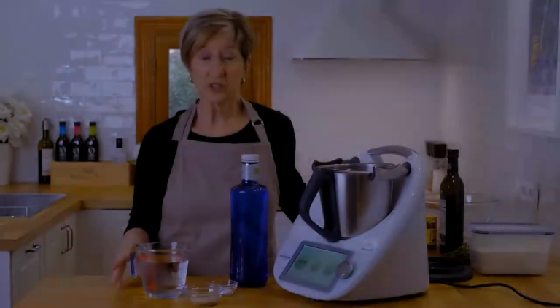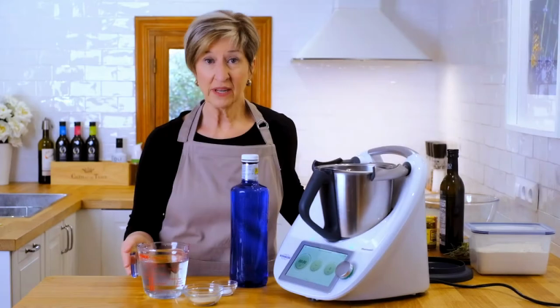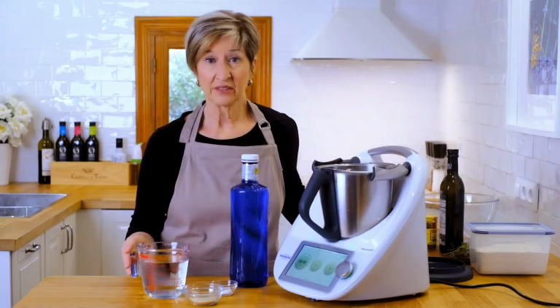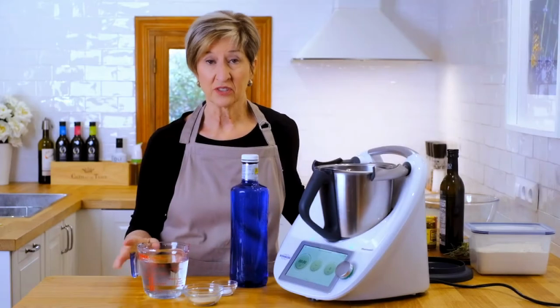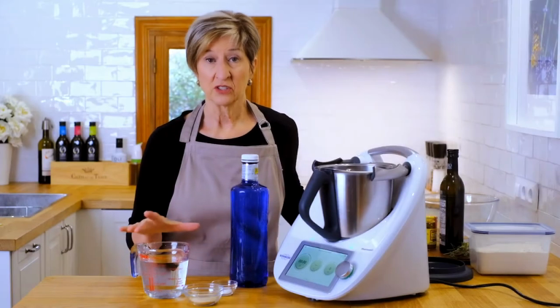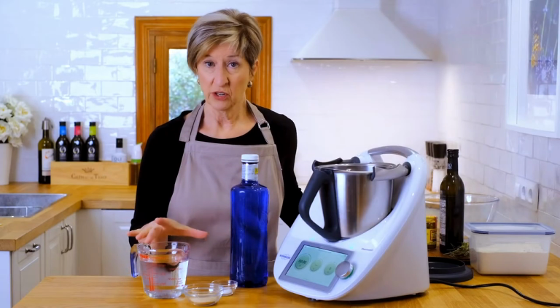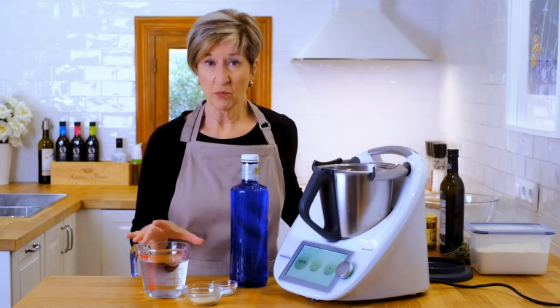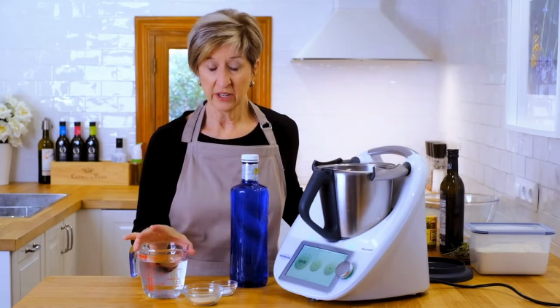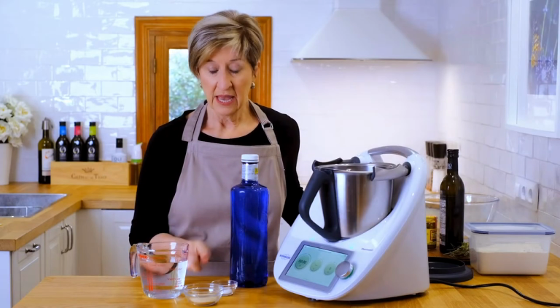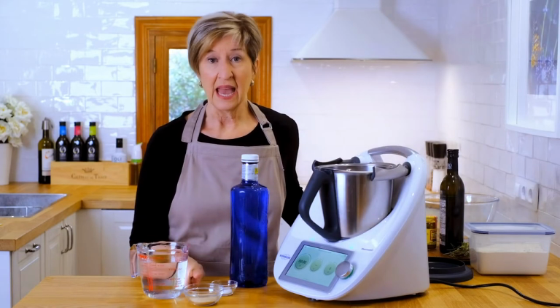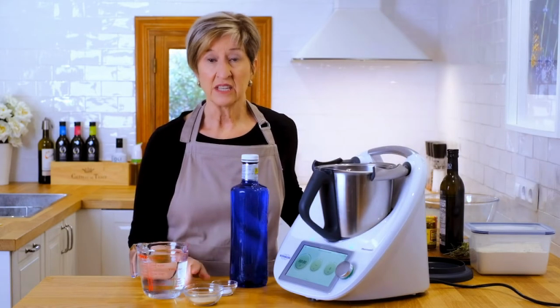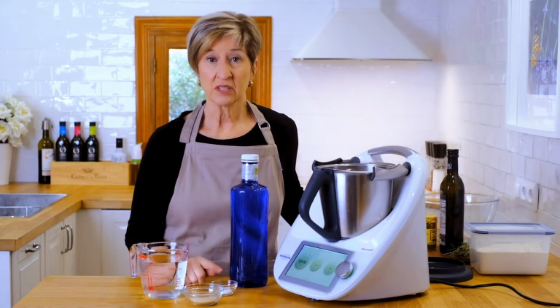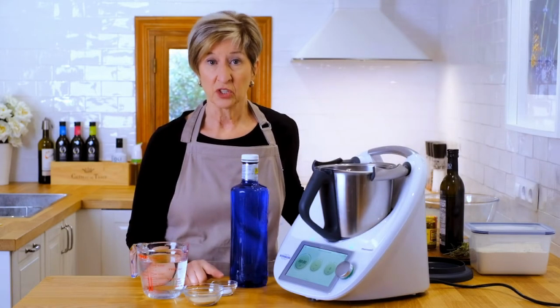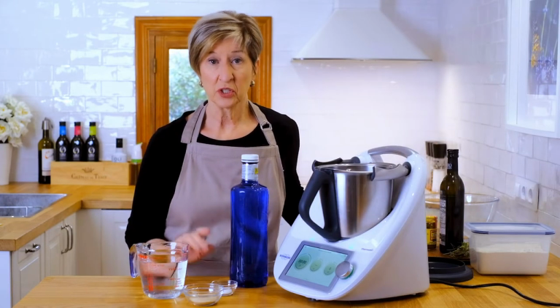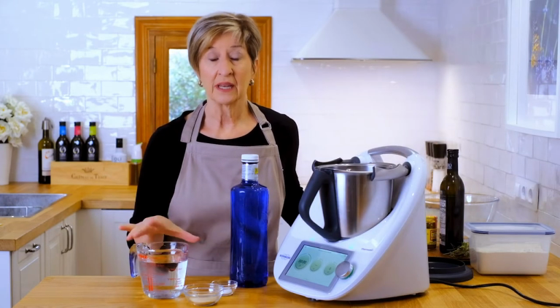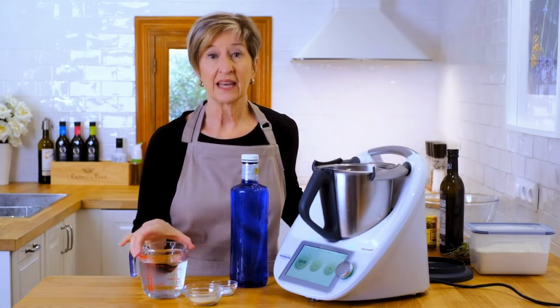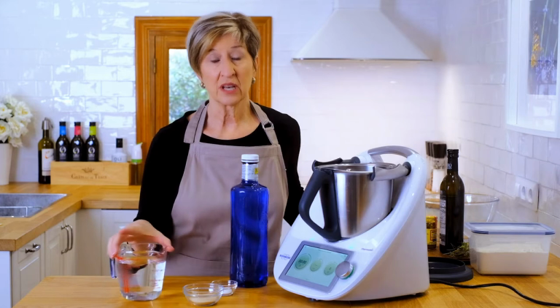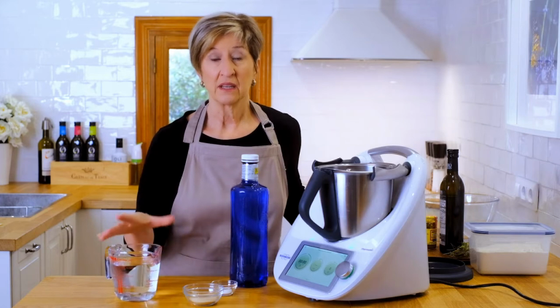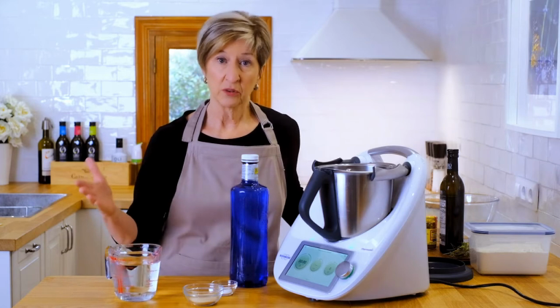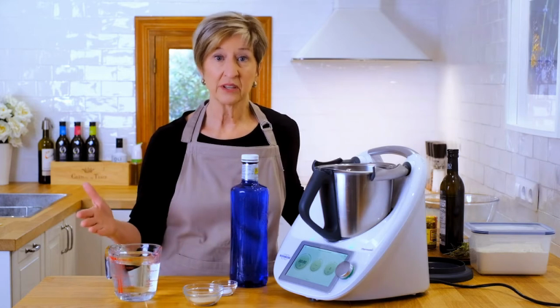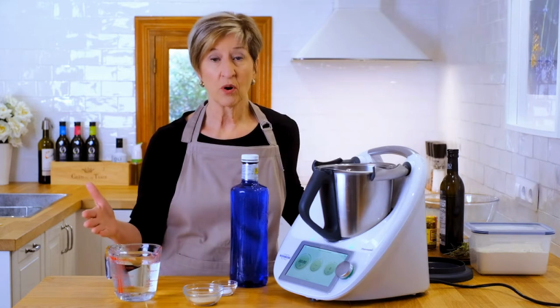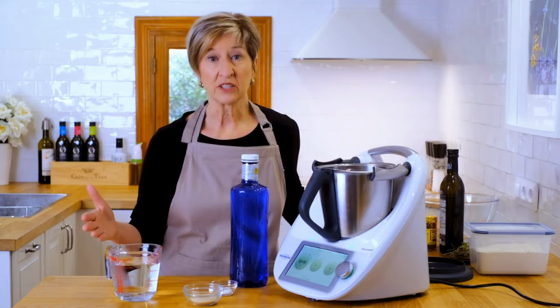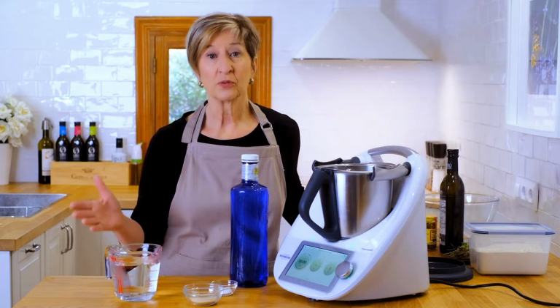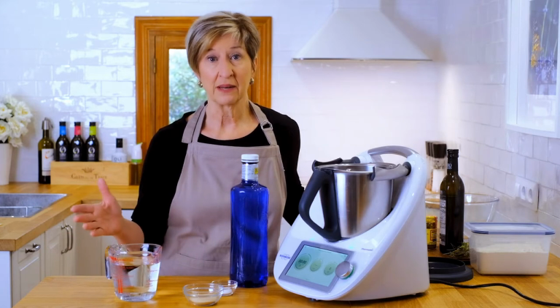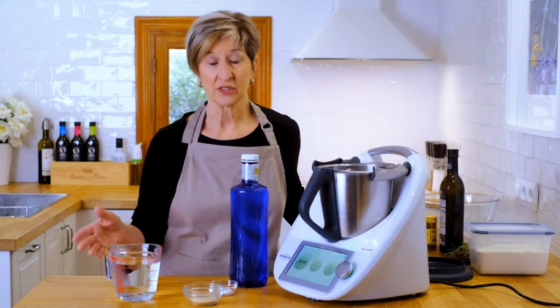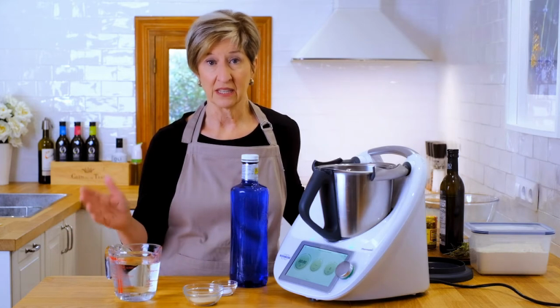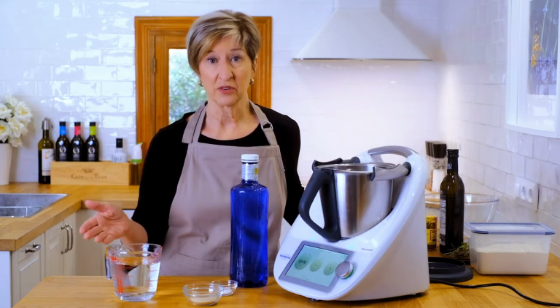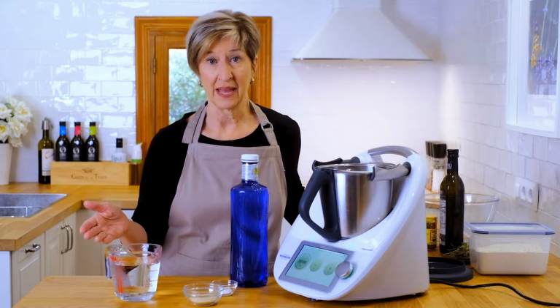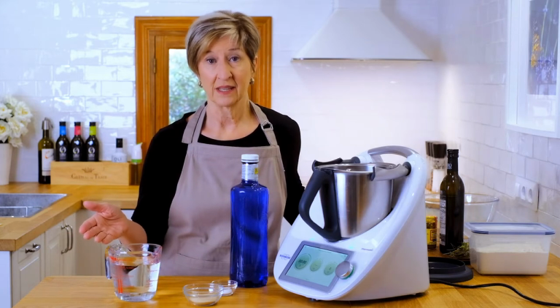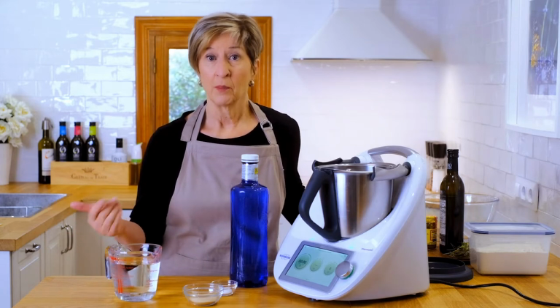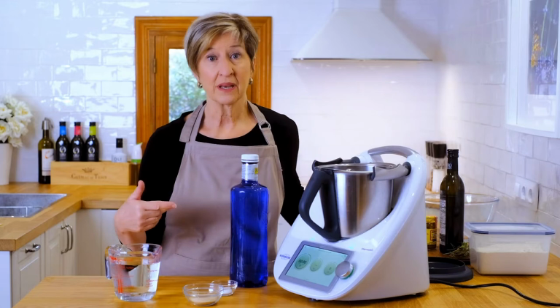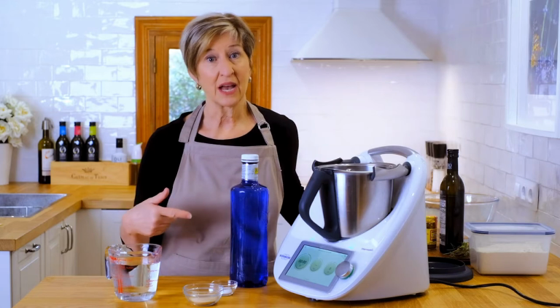The simple way to start this is to take your warm water, add the yeast and the sugar to it, and let it sit in a relatively warm place for 10 minutes and it'll start to ferment.